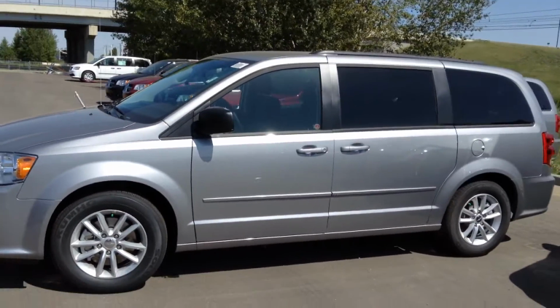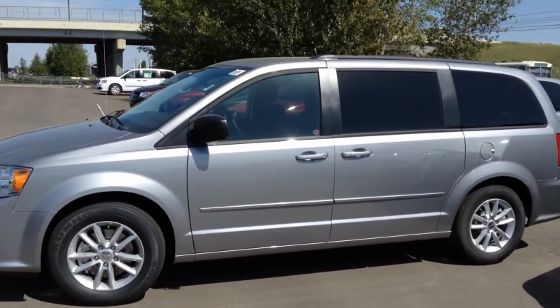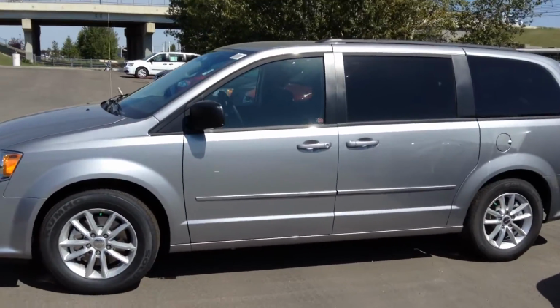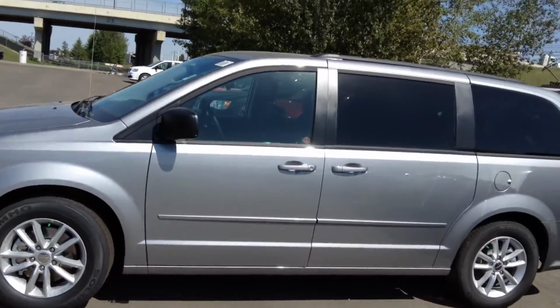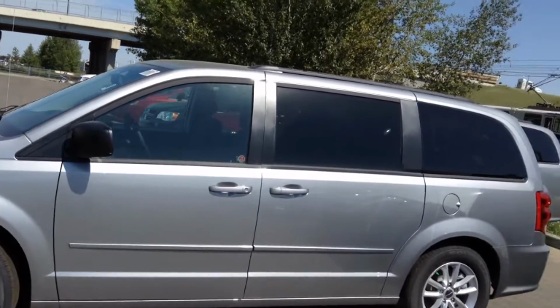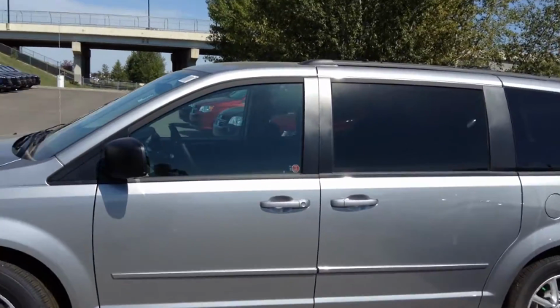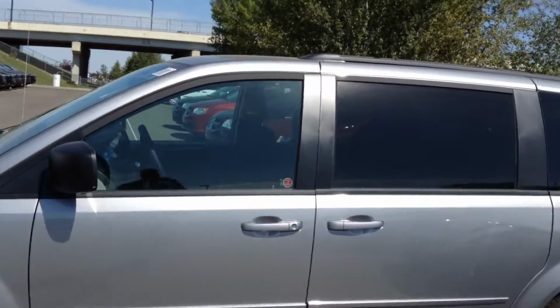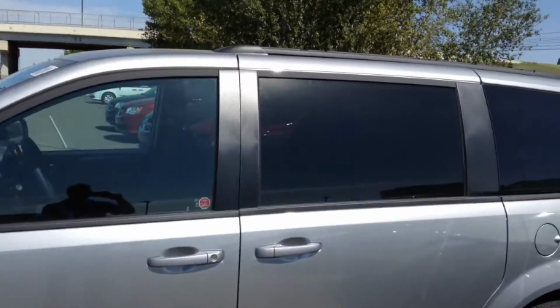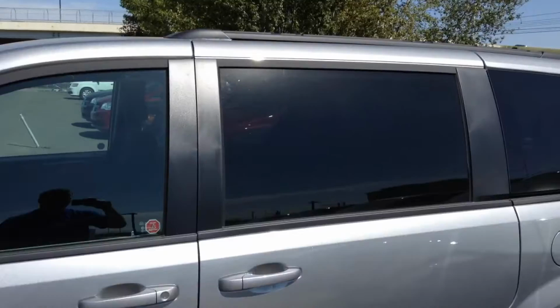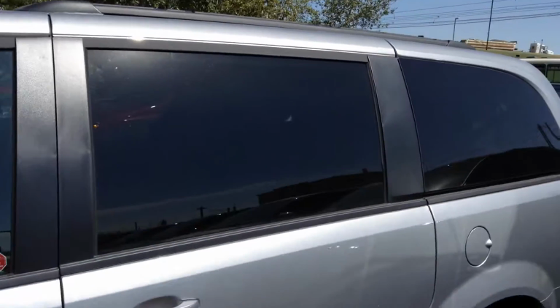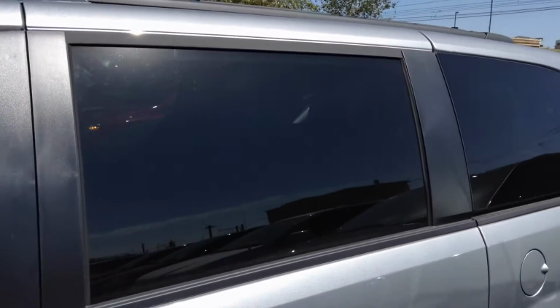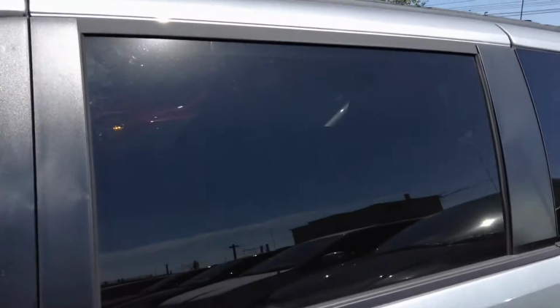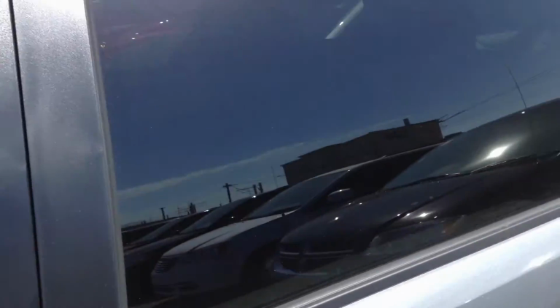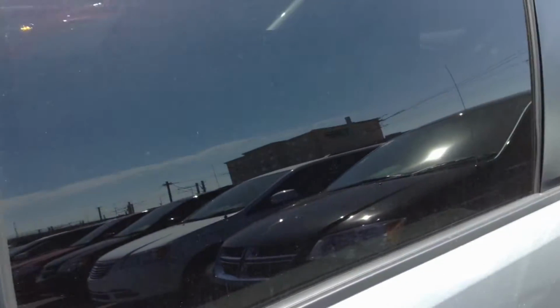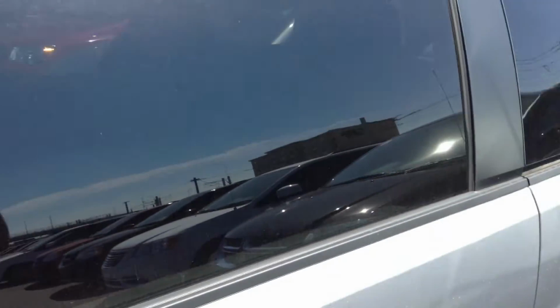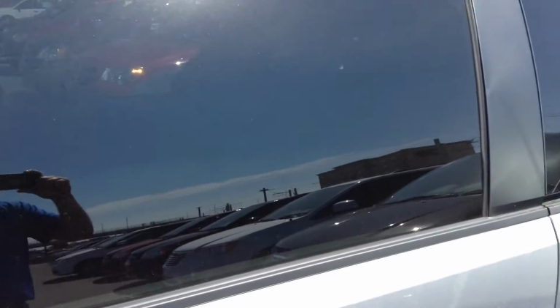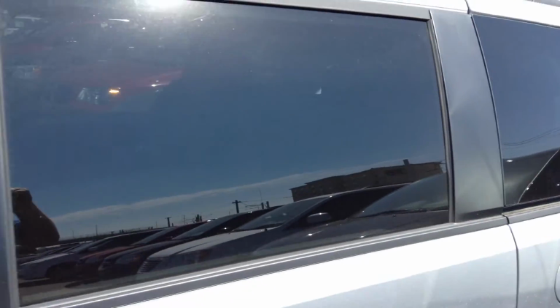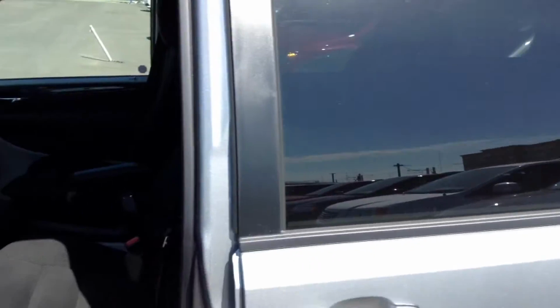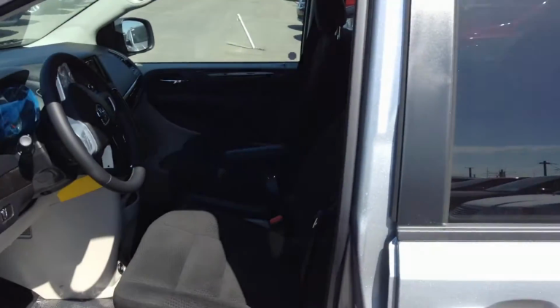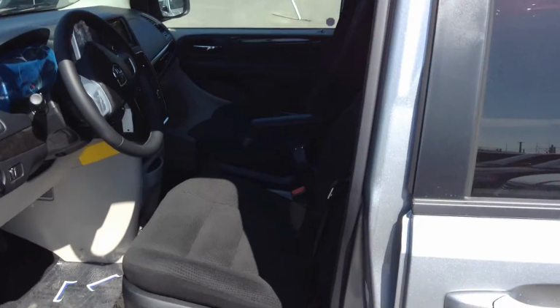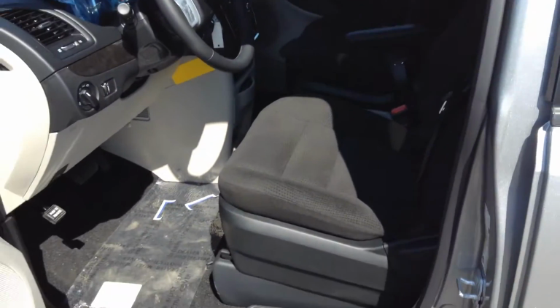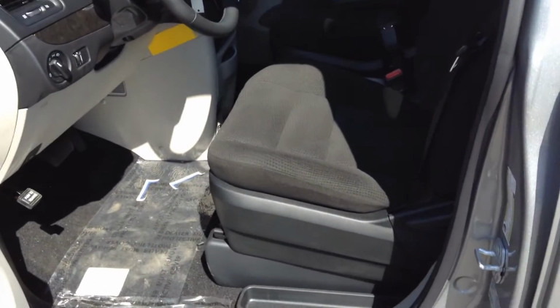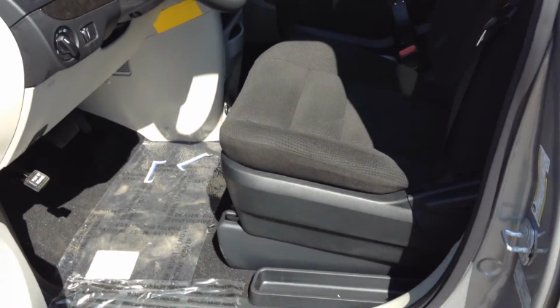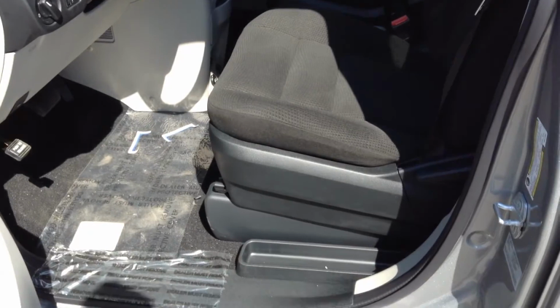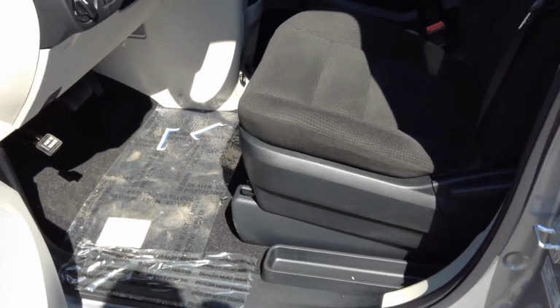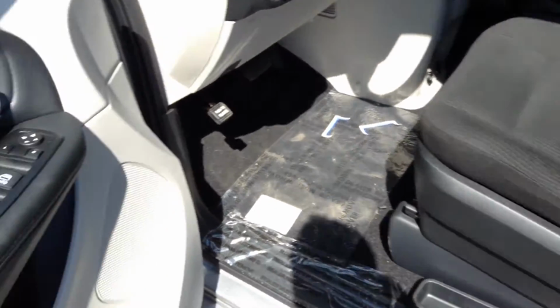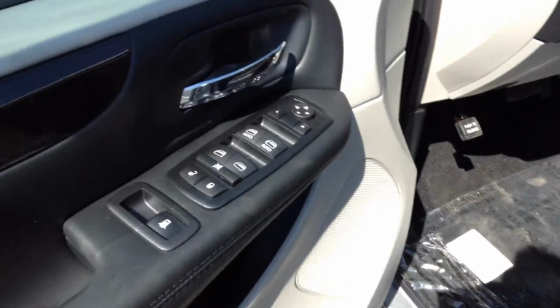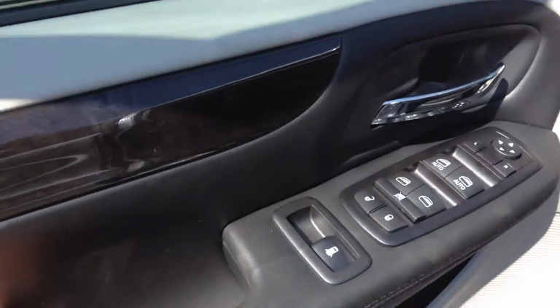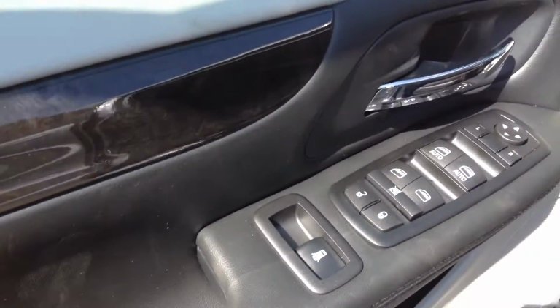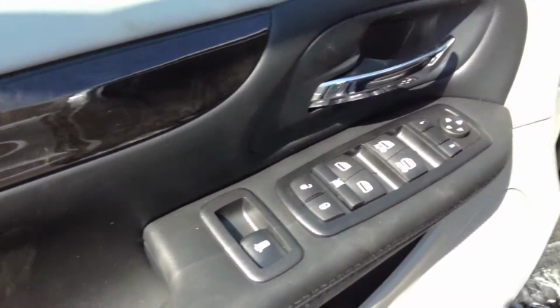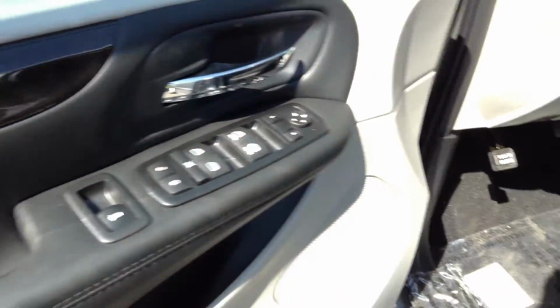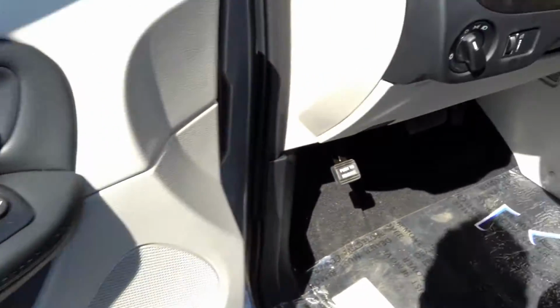Let's have a look on the inside for some of the options. As you can see, this one's got the tinted windows in the back — kind of nice on a hot day like today — cloth seats, power windows, and power locks.